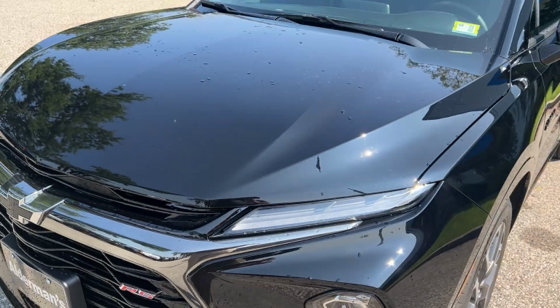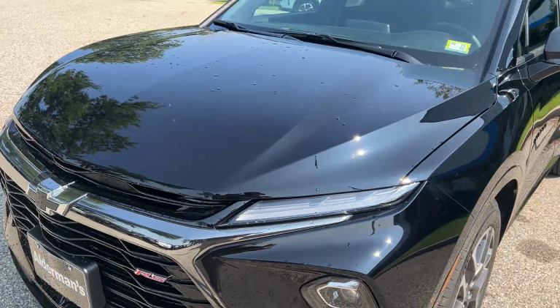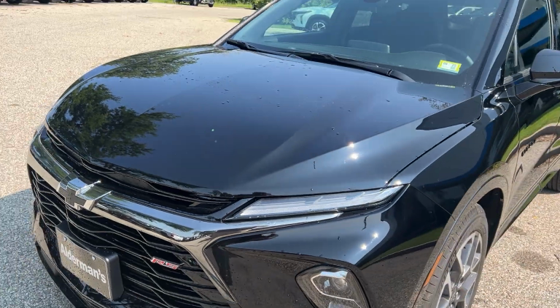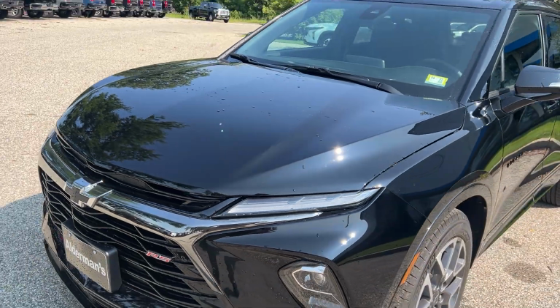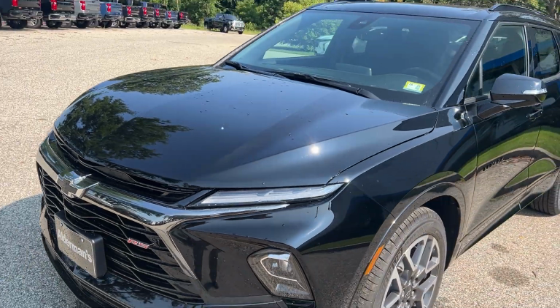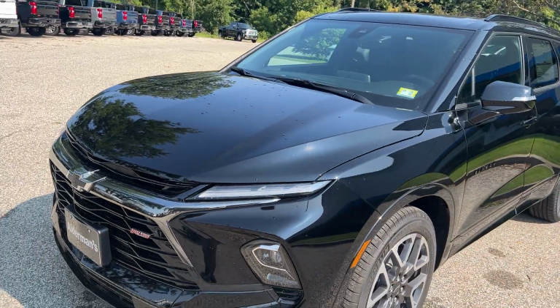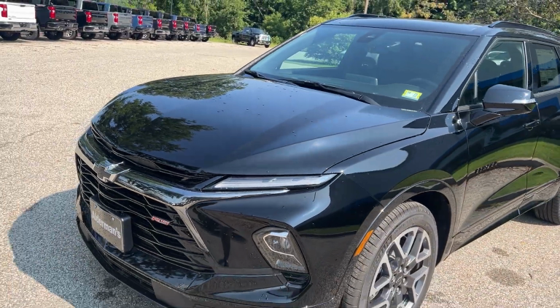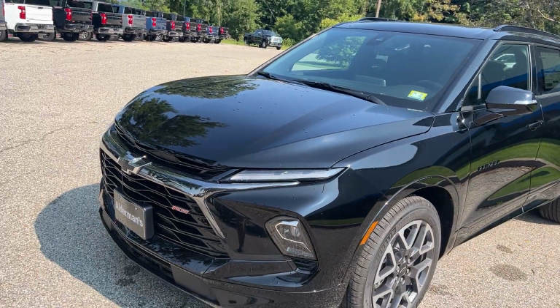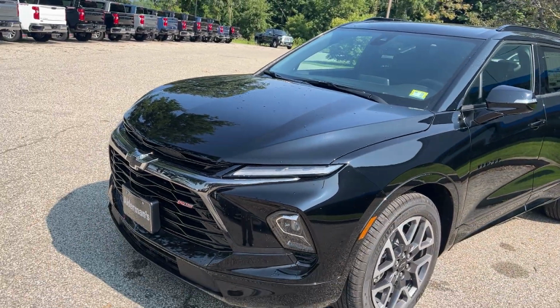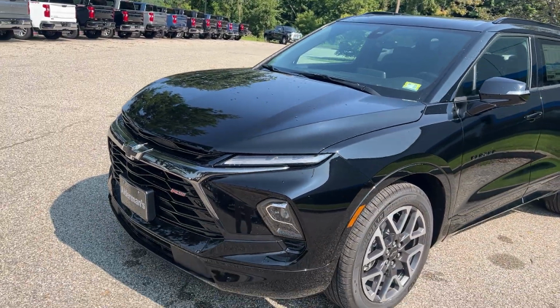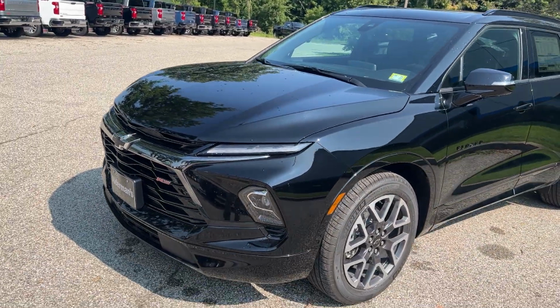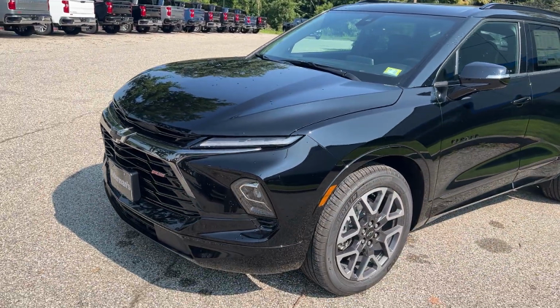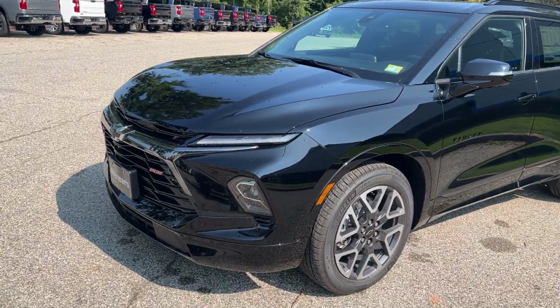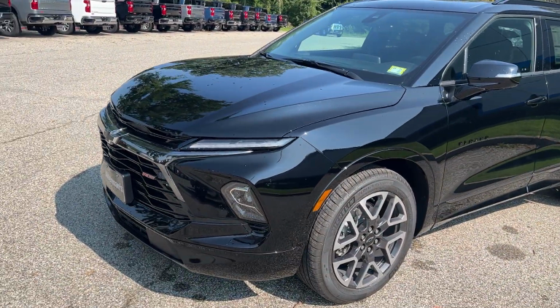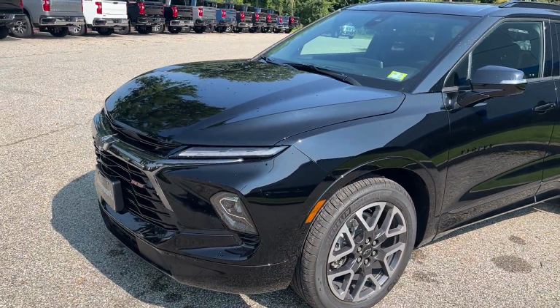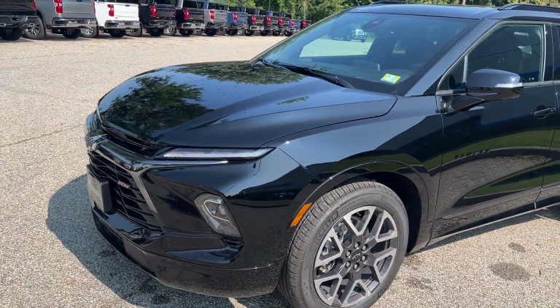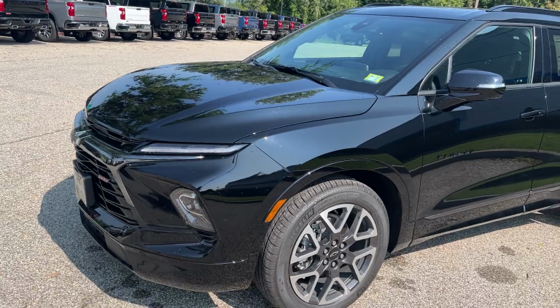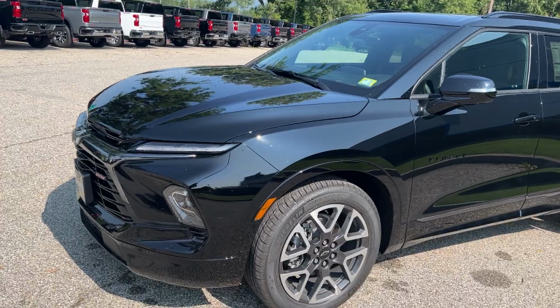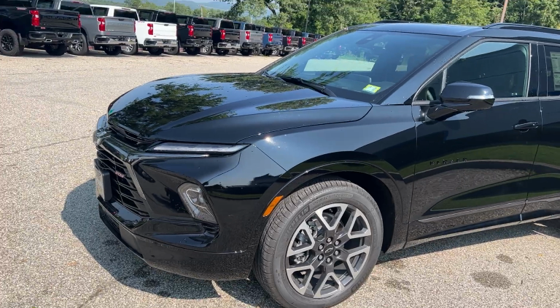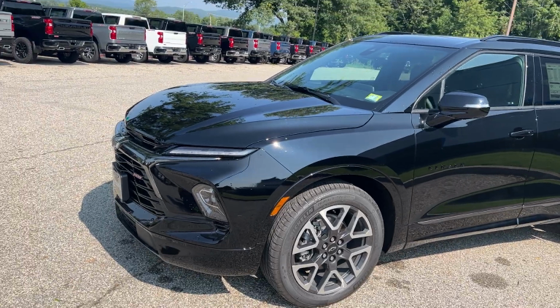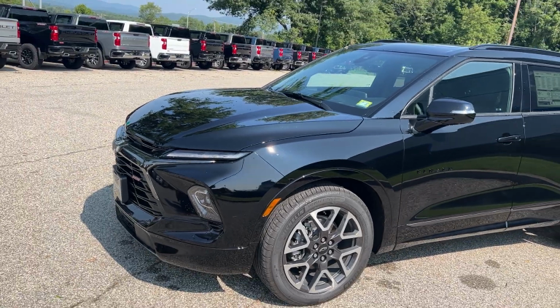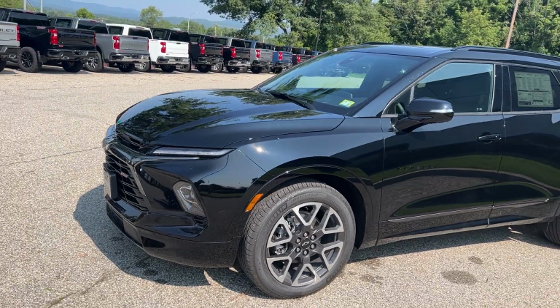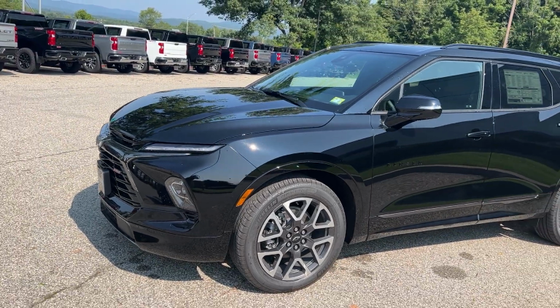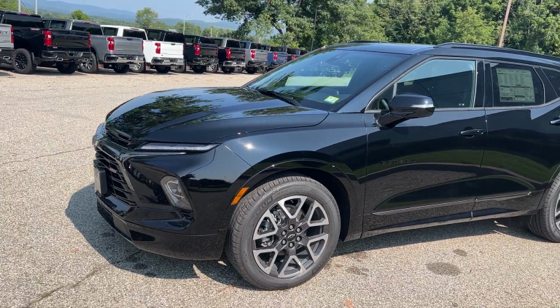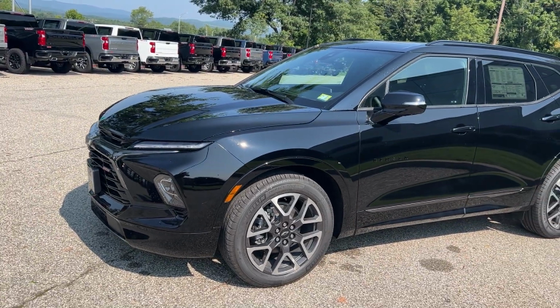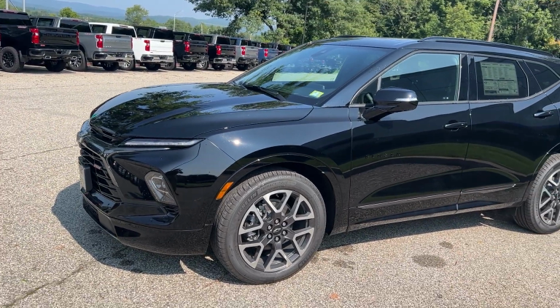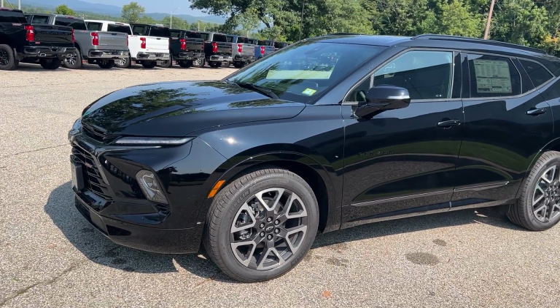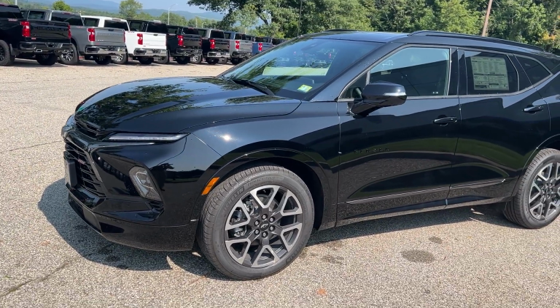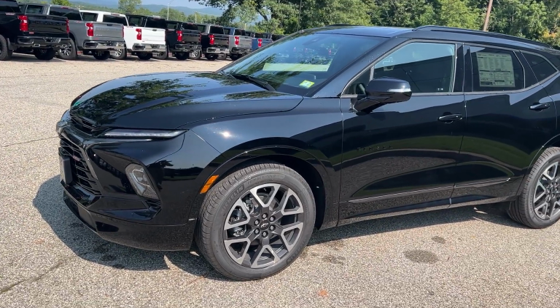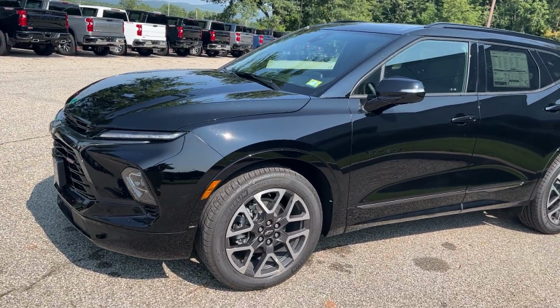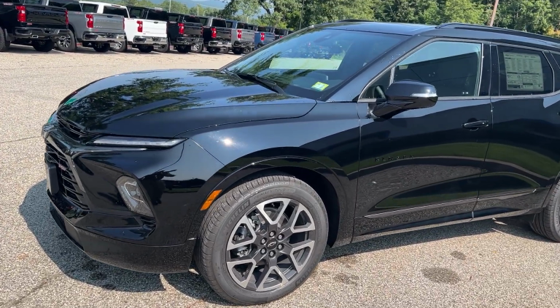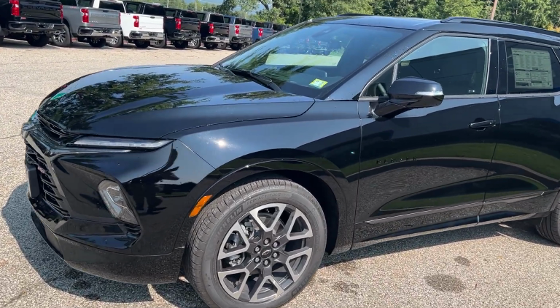This would have your 3.6 liter V6, 308 horsepower, 270 foot-pounds of torque, coupled with a nine-speed transmission. This will have a very nice ride. This is an all-wheel drive vehicle.